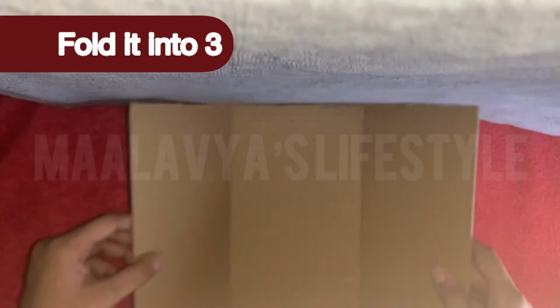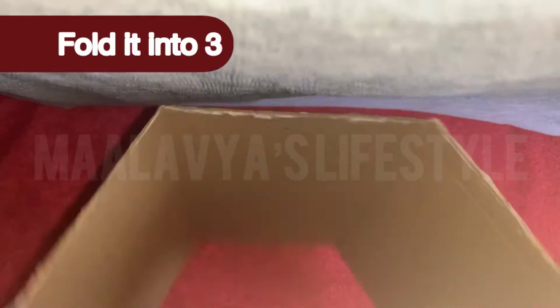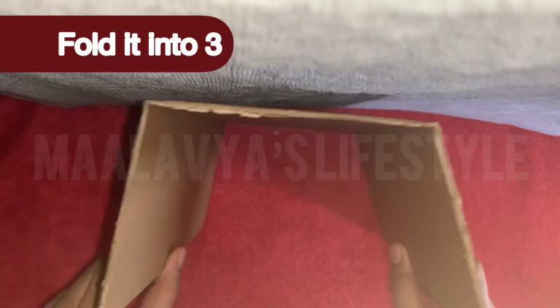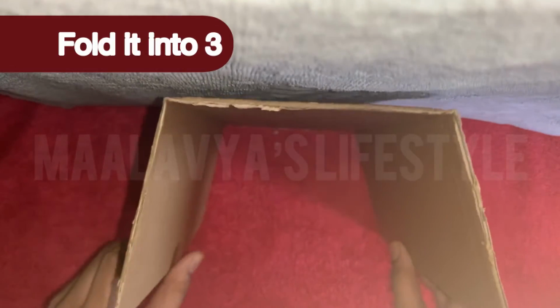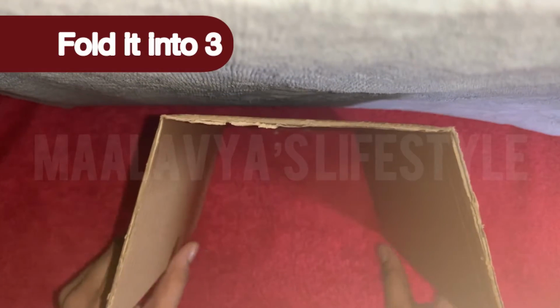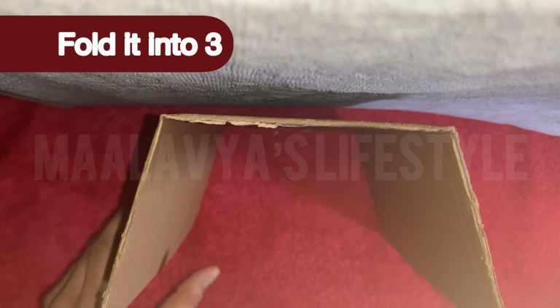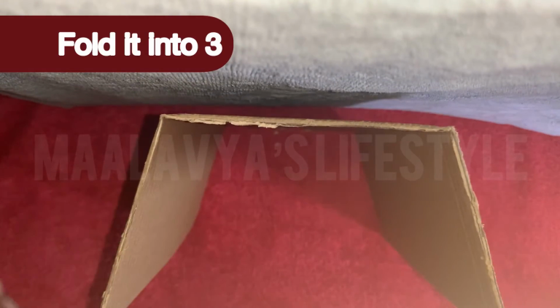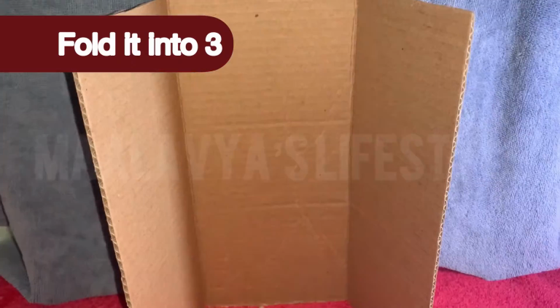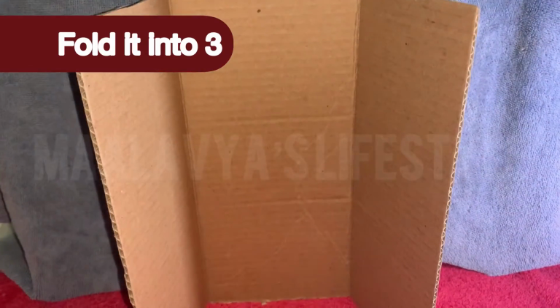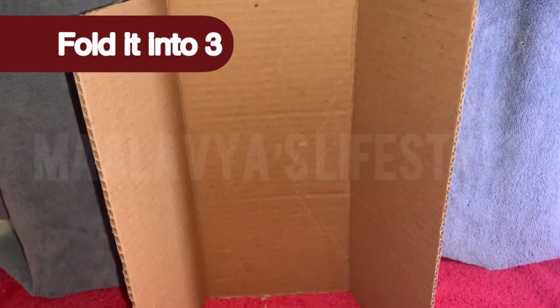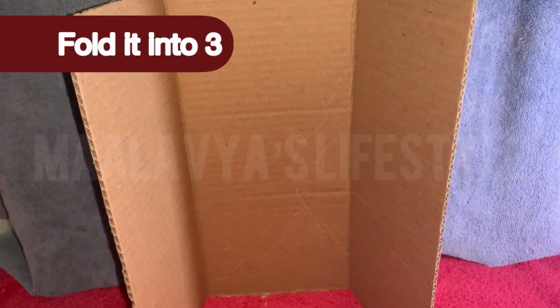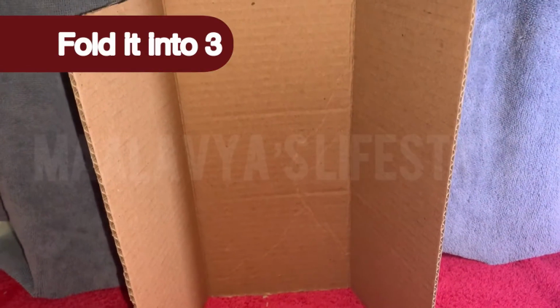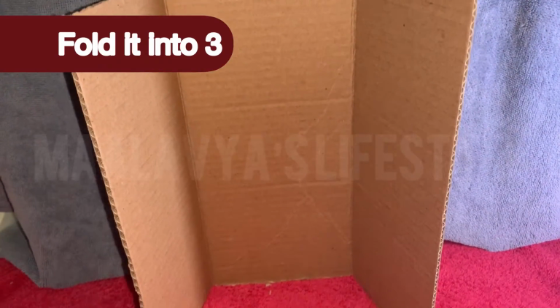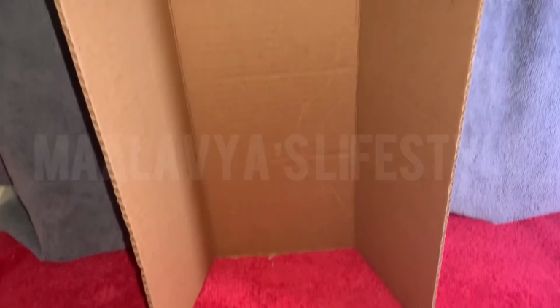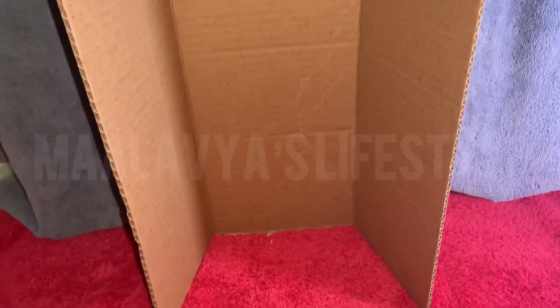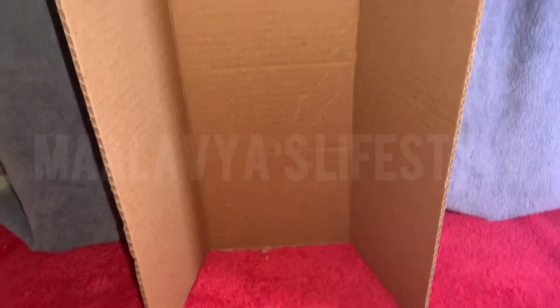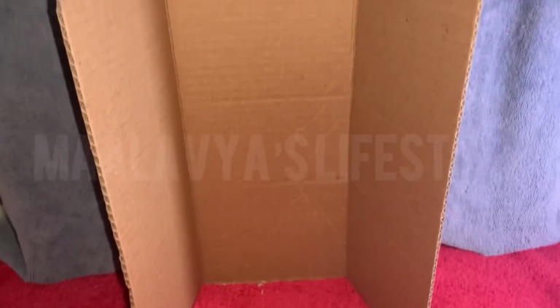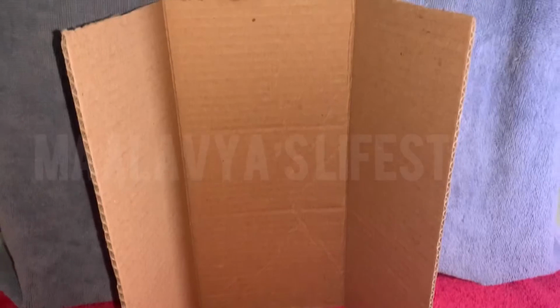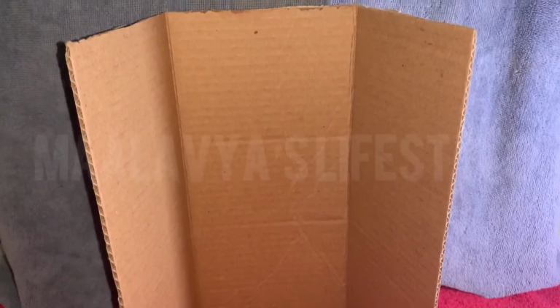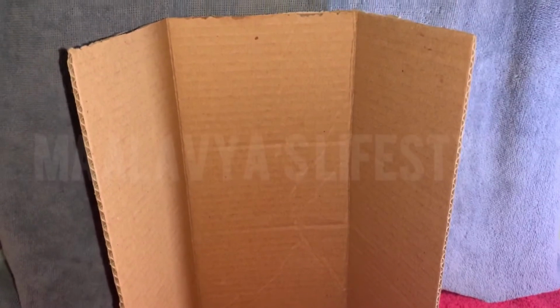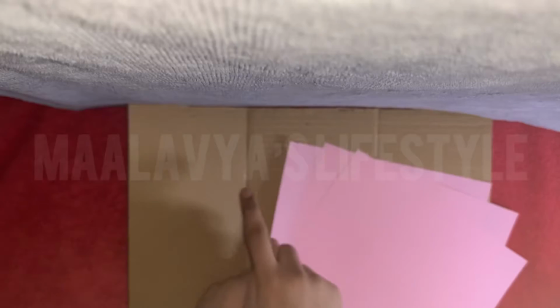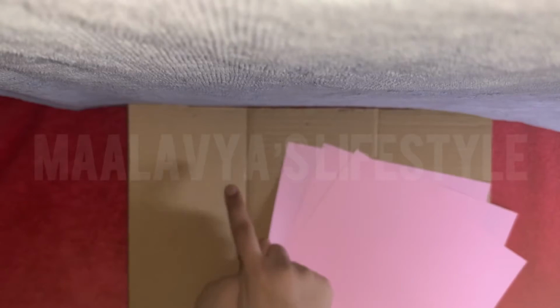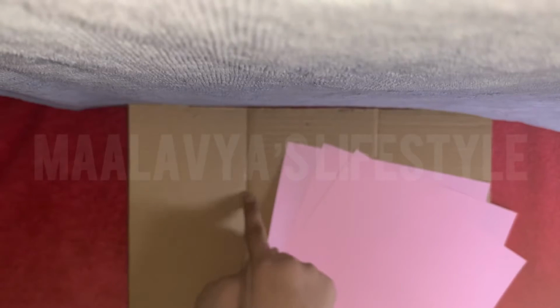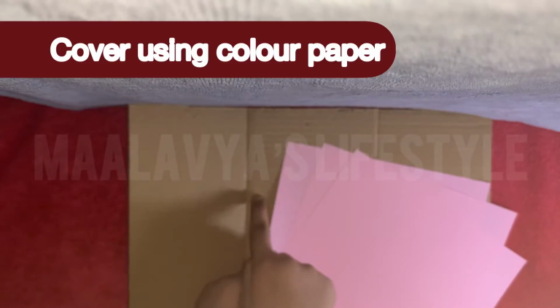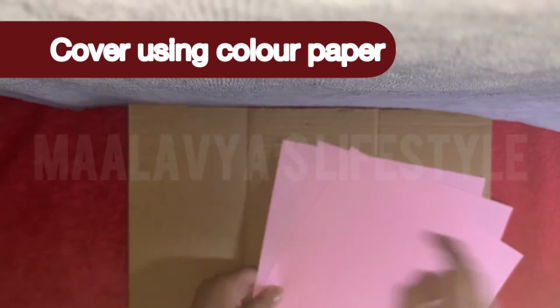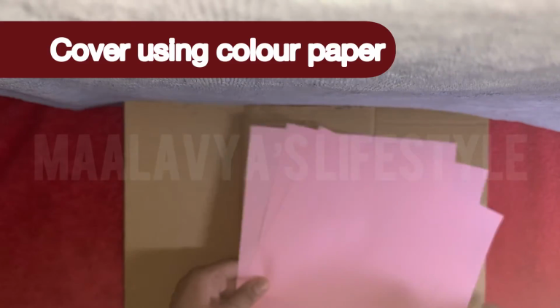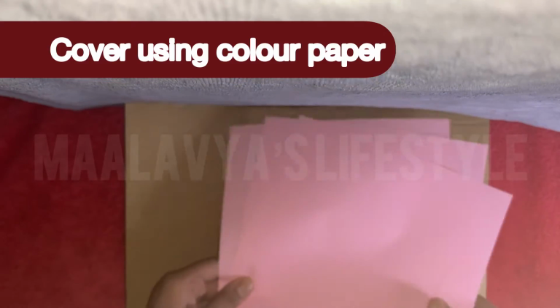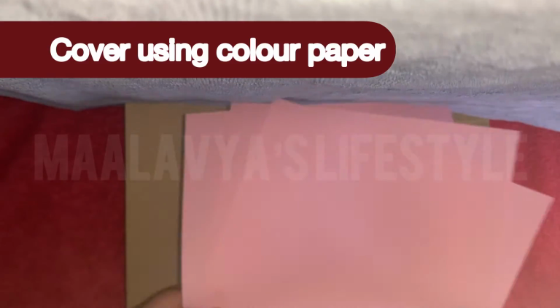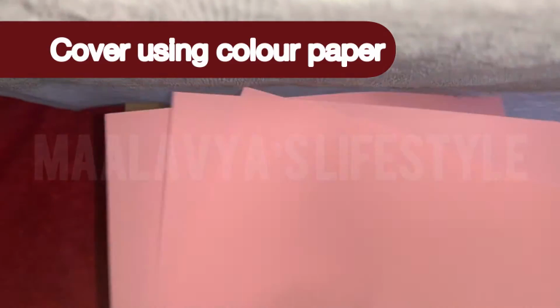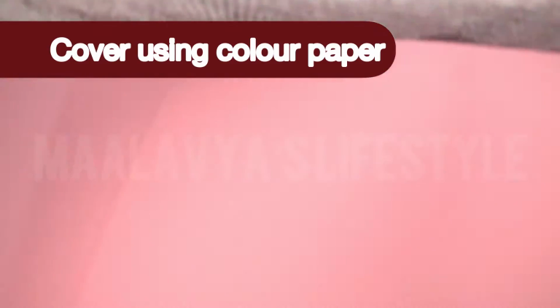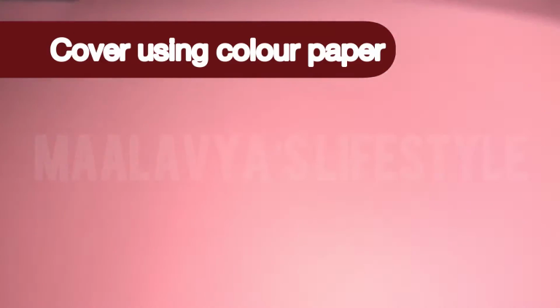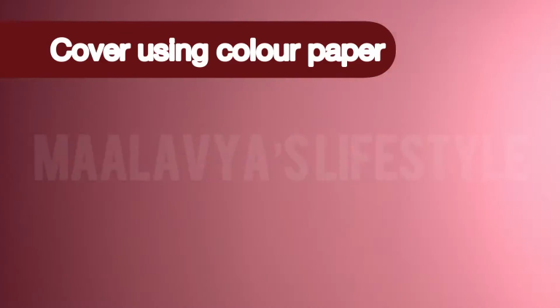Fold it into three, letting the center part be a bit wider than the sides. Then cover it using color paper.